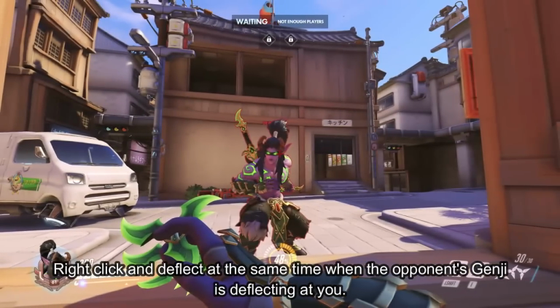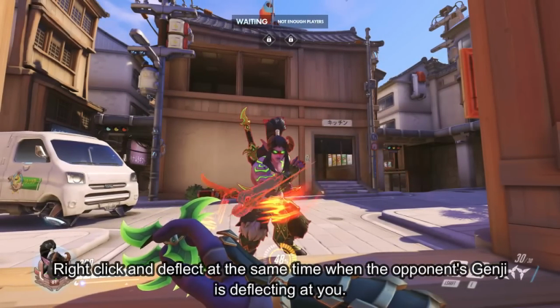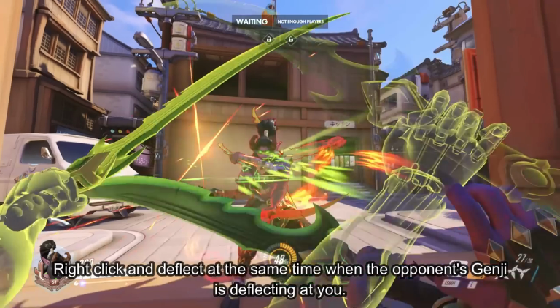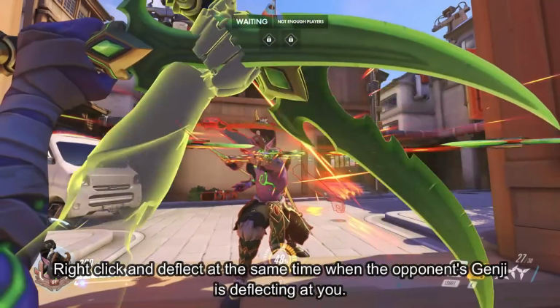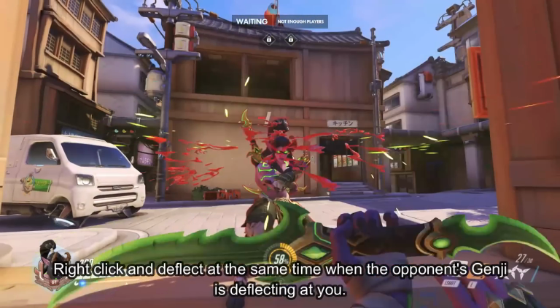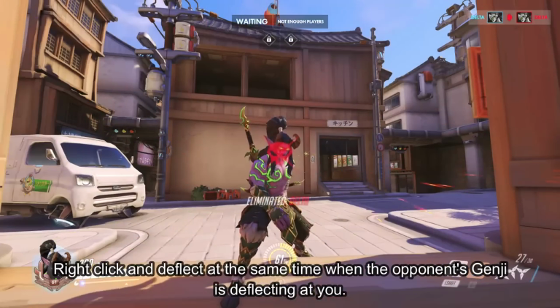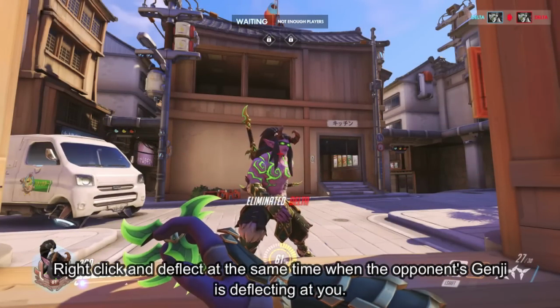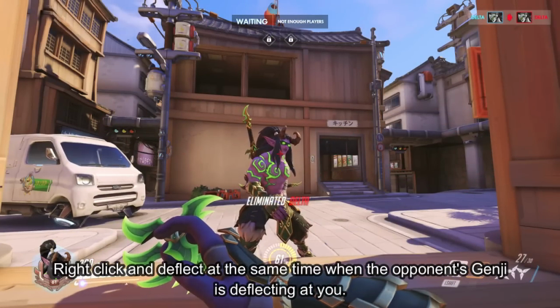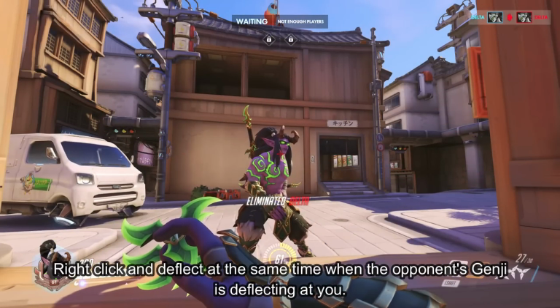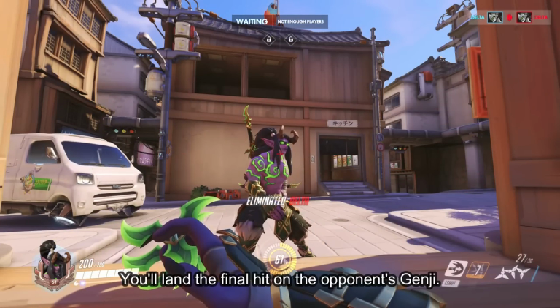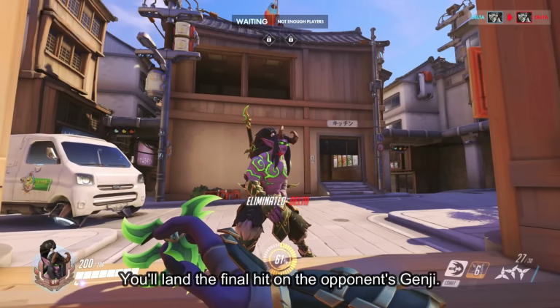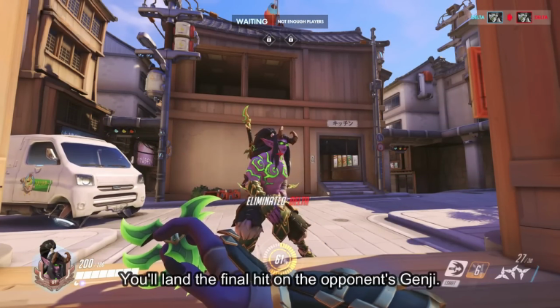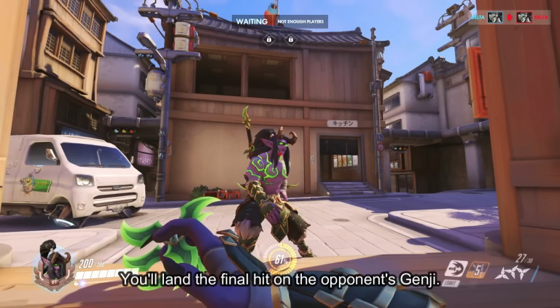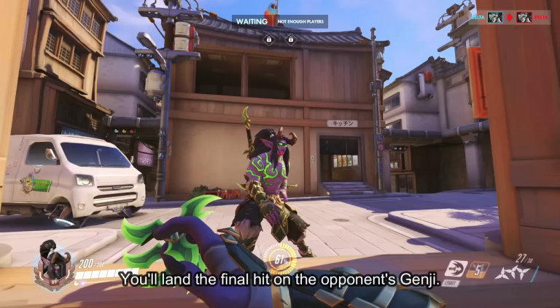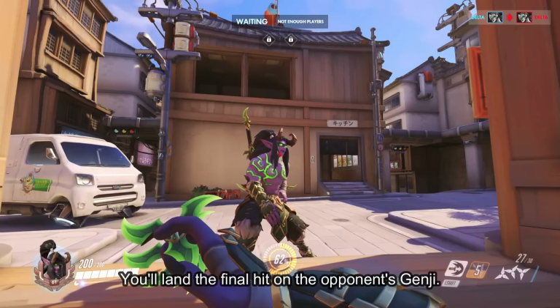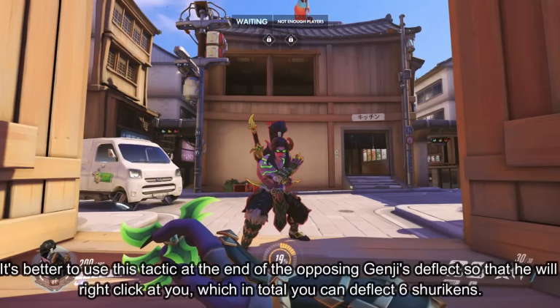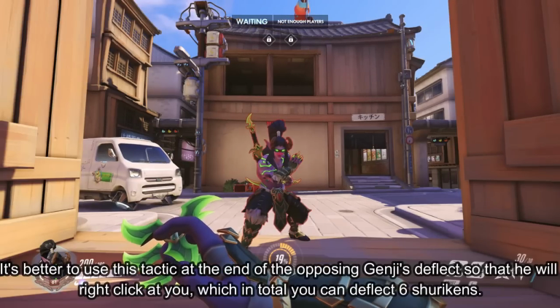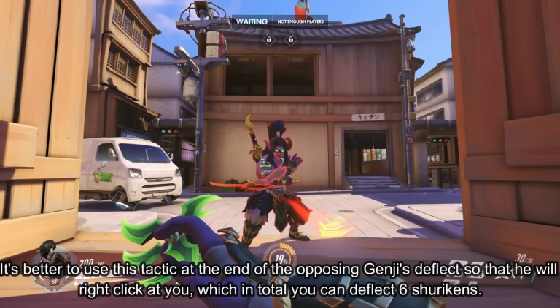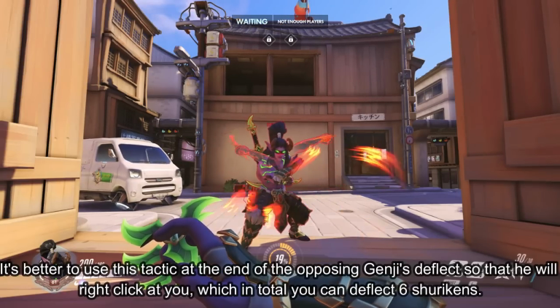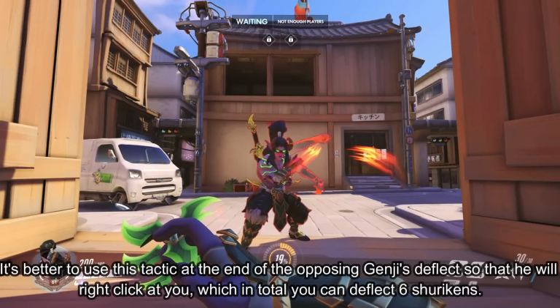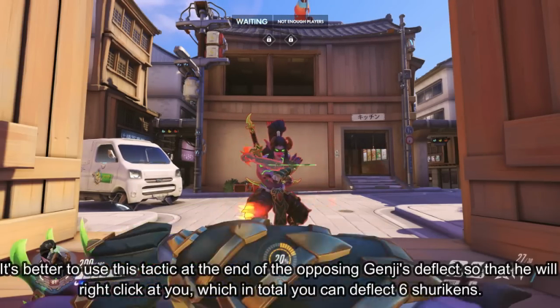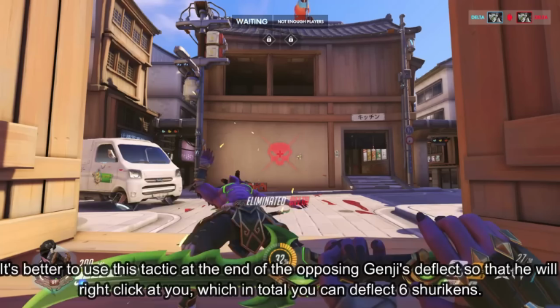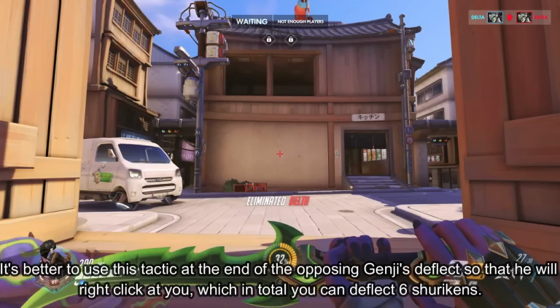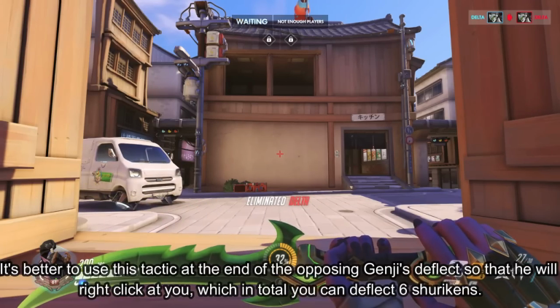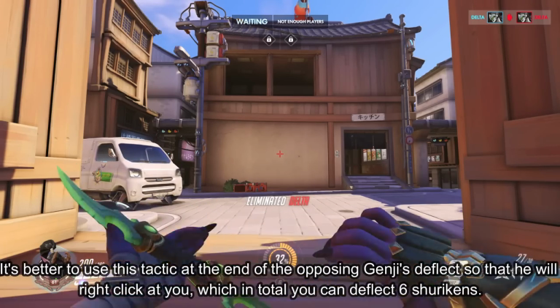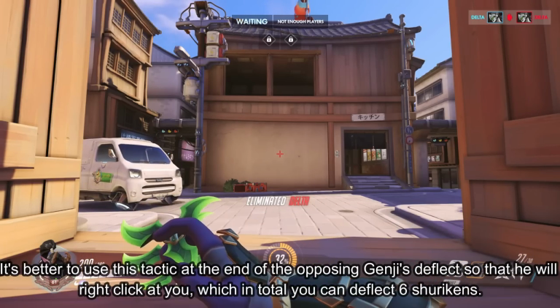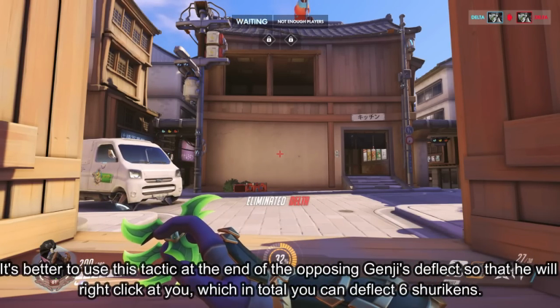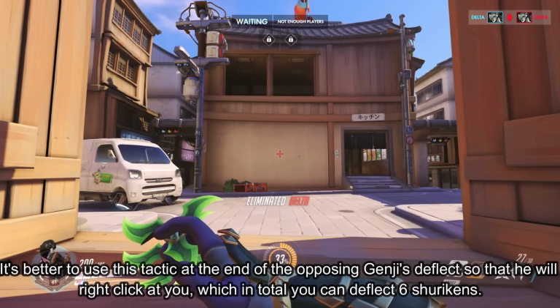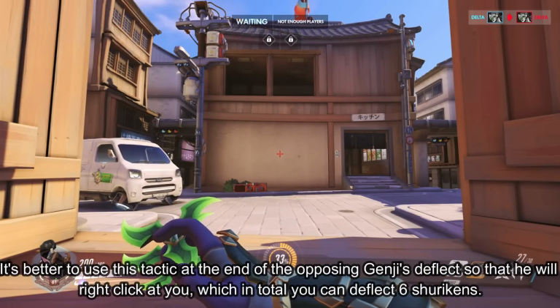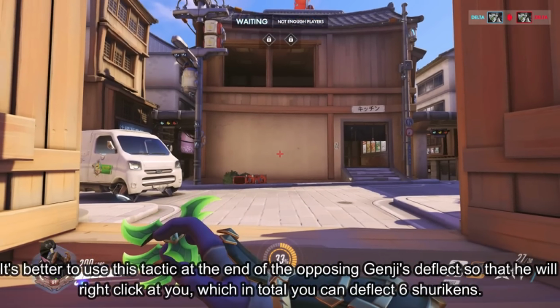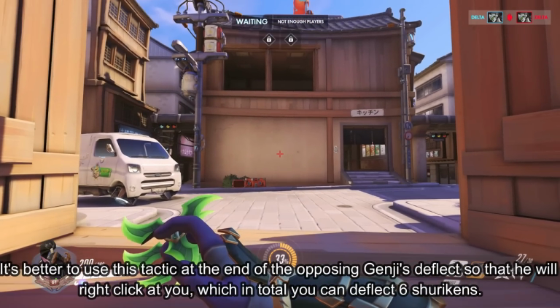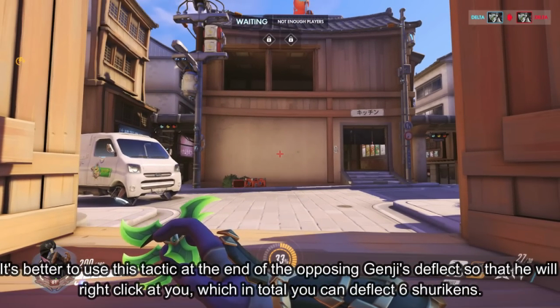Right click and deflect at the same time when the opponent's Genji is deflecting at you — you'll land the final hit on the opponent's Genji. It's better to use this tactic at the end of the opposing Genji's deflect so that he'll right click at you, which means in total you can deflect 6 shurikens.